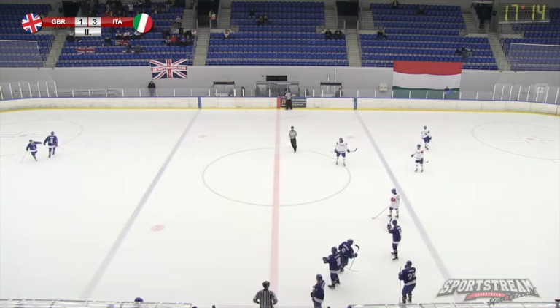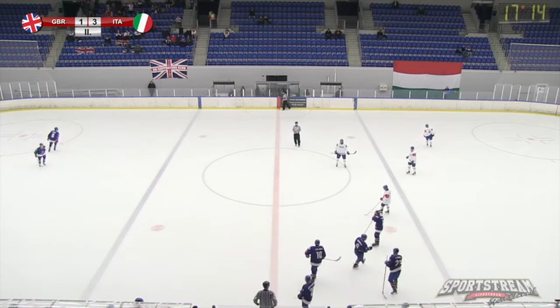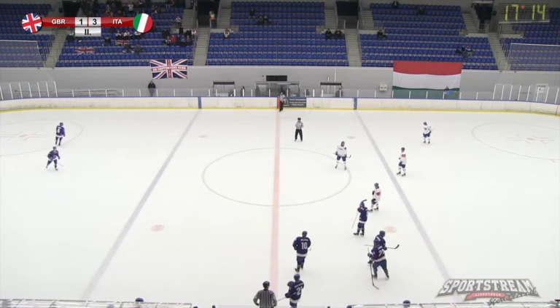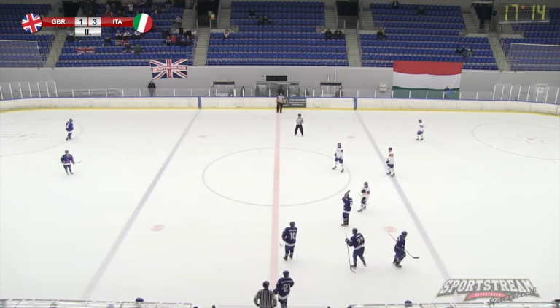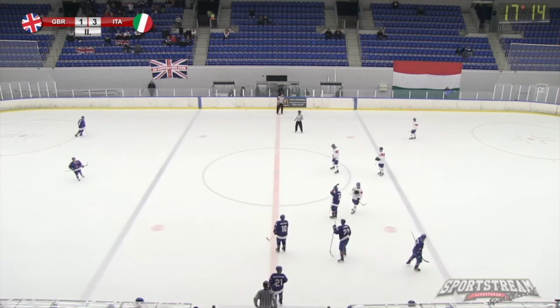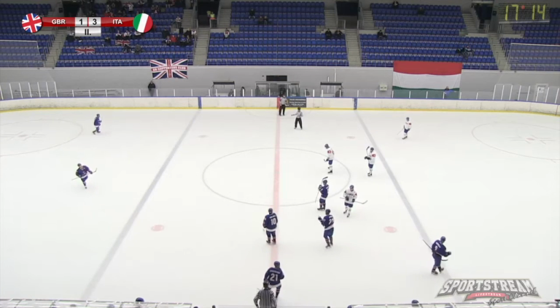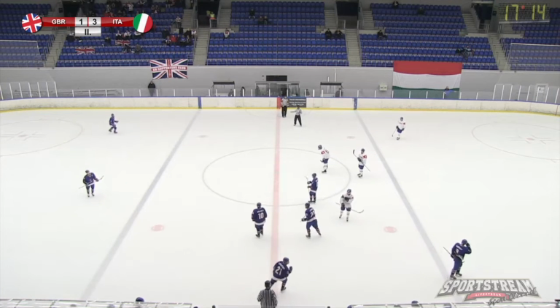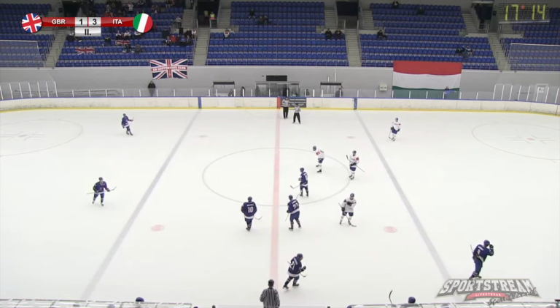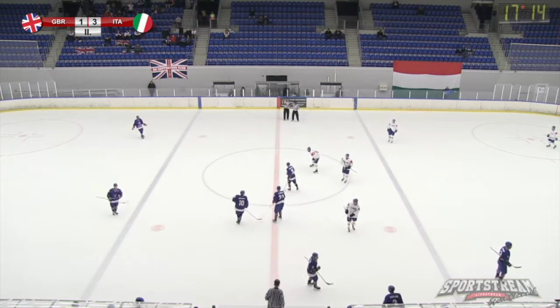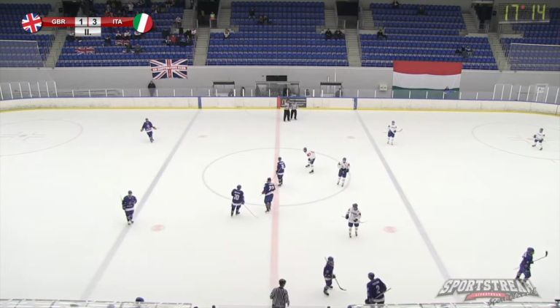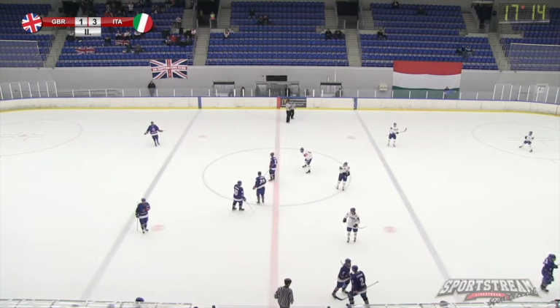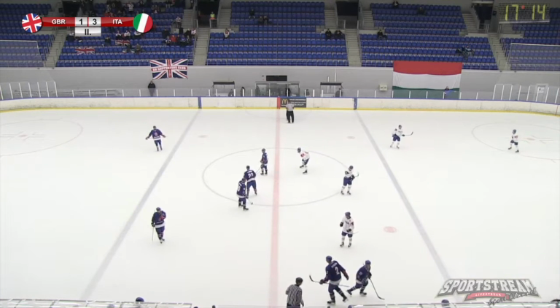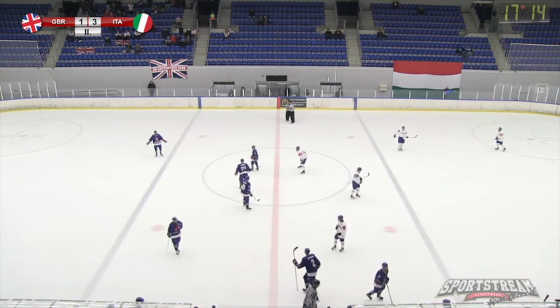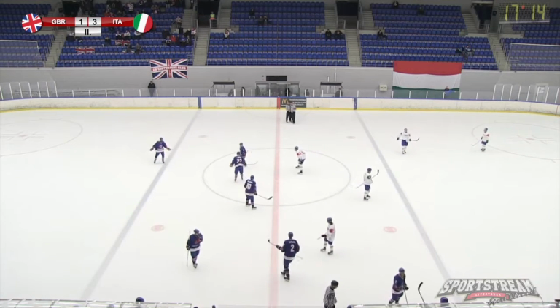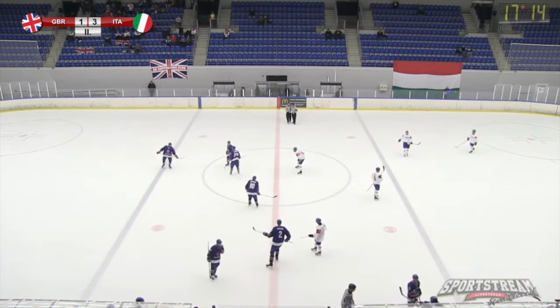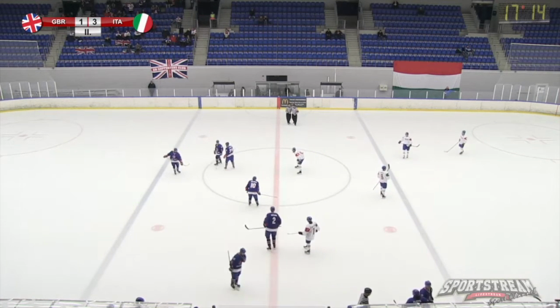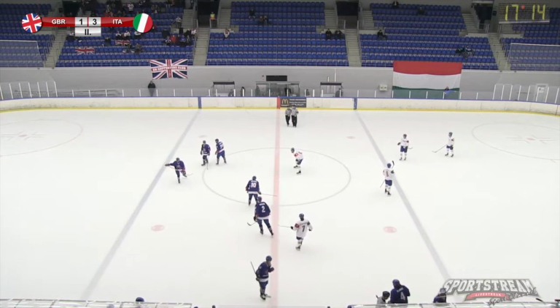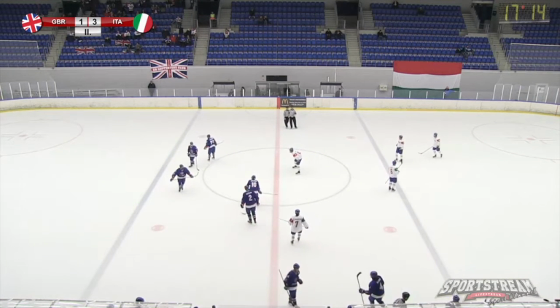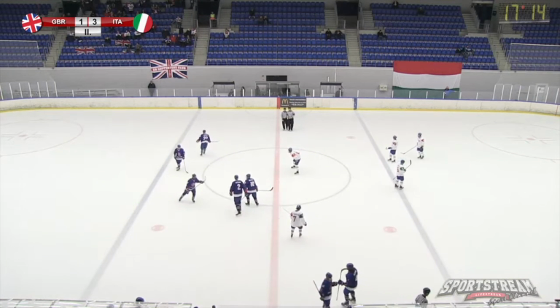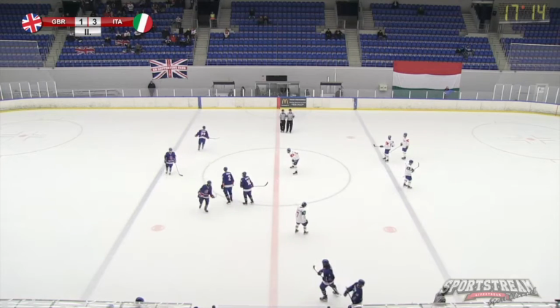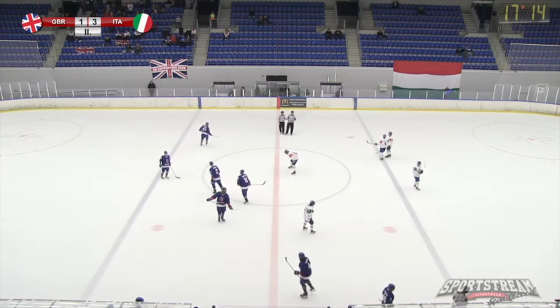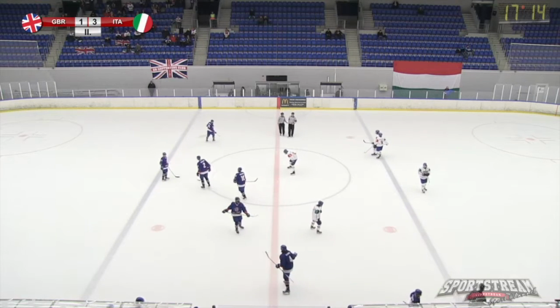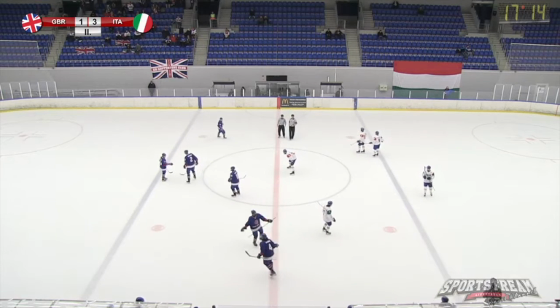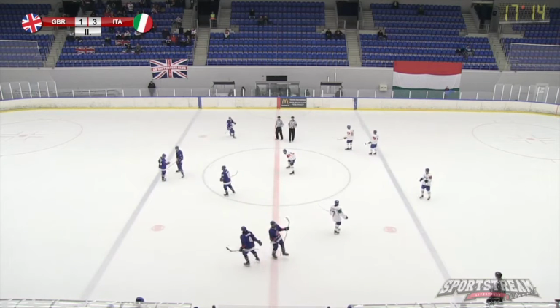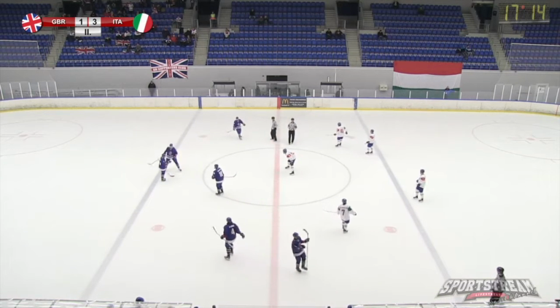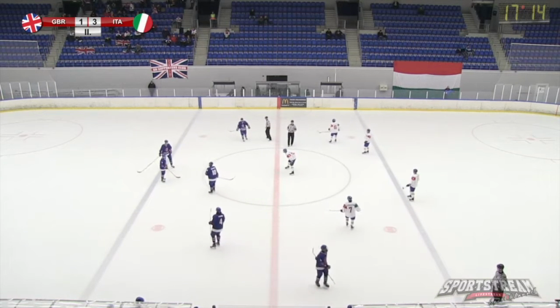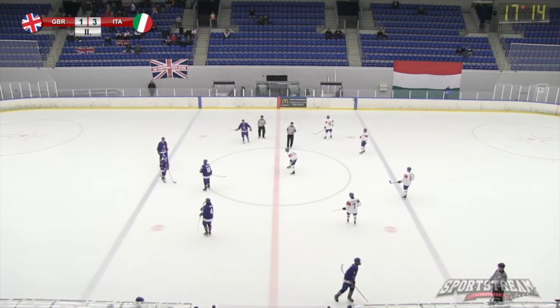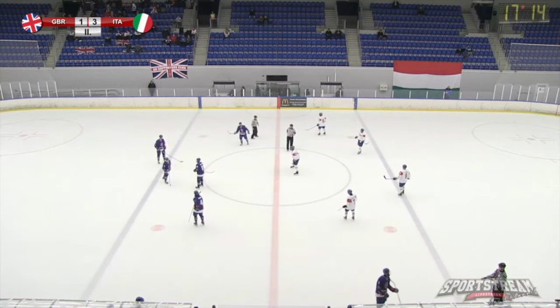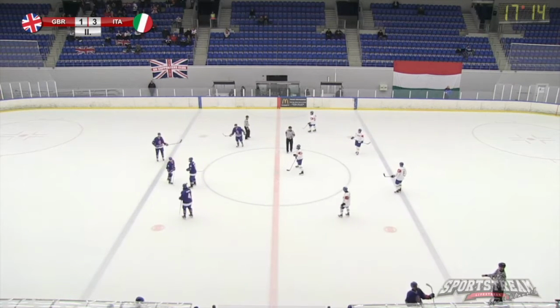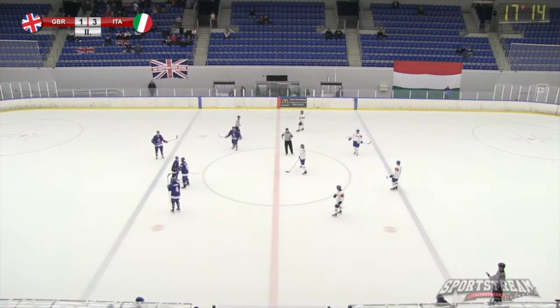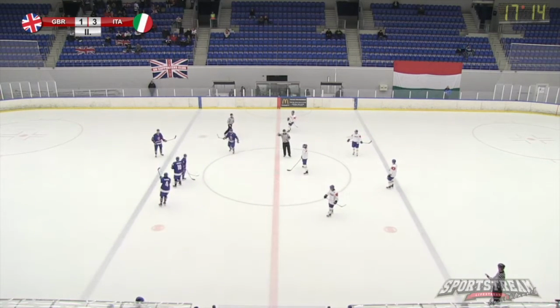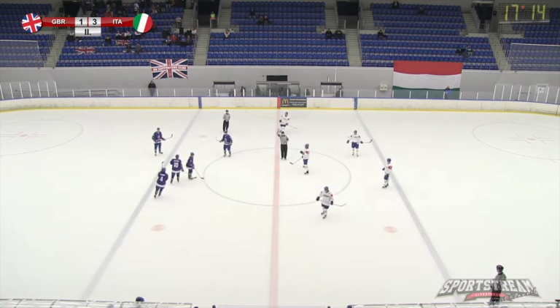A first under-20 goal for Jordan Buesa. 17:14 to play in the second period. Great Britain 1, Italy 3.